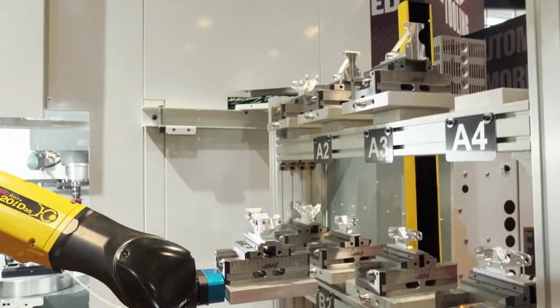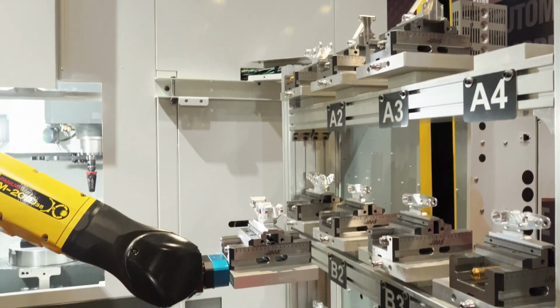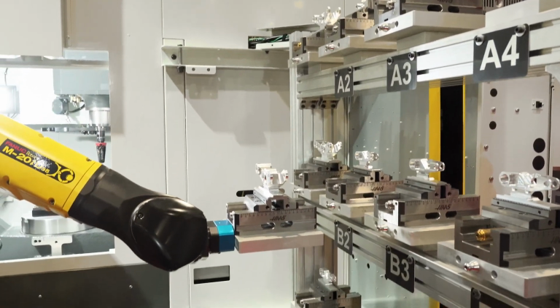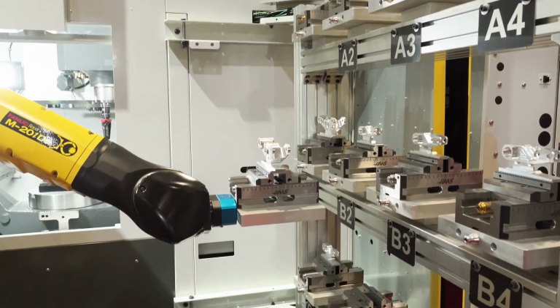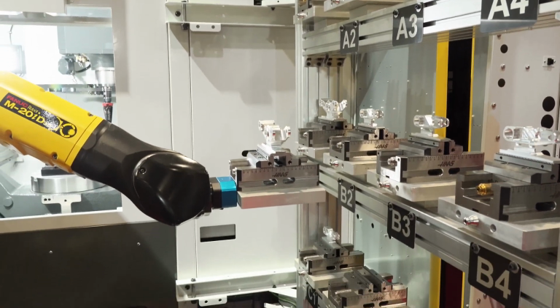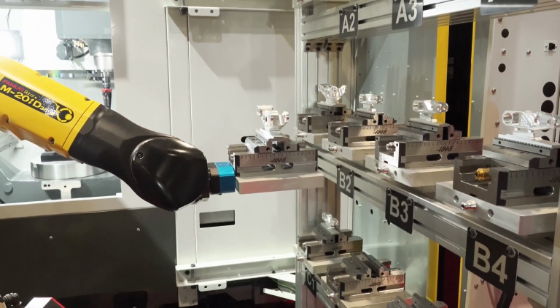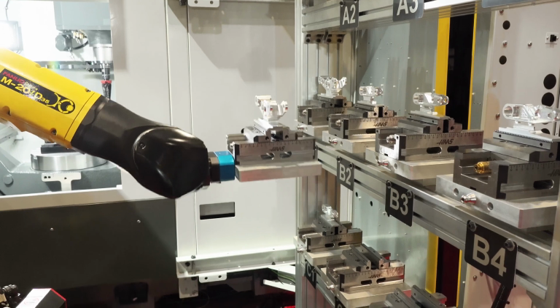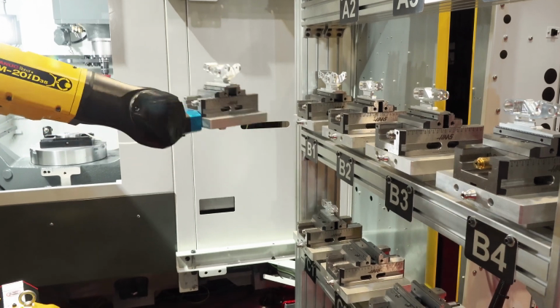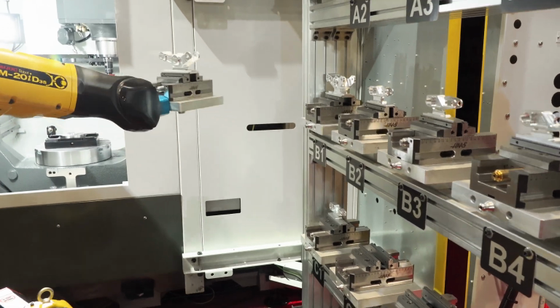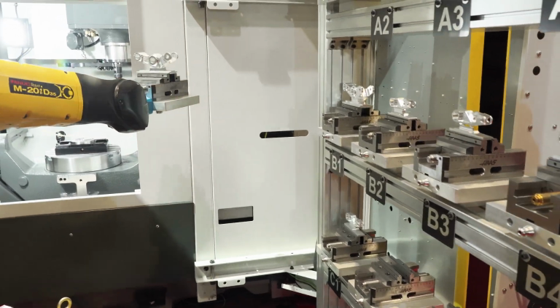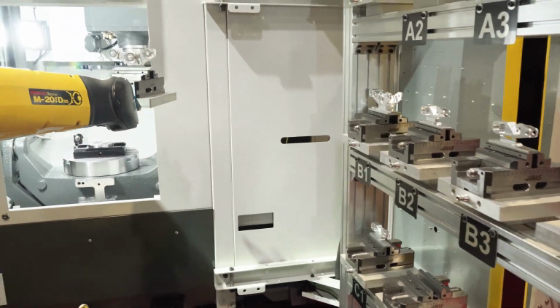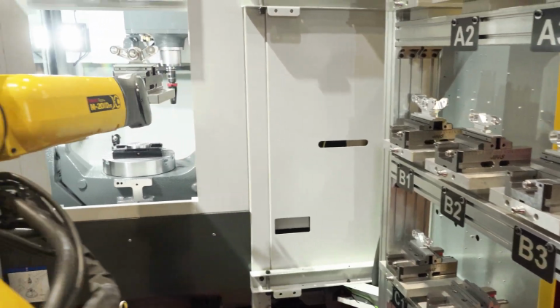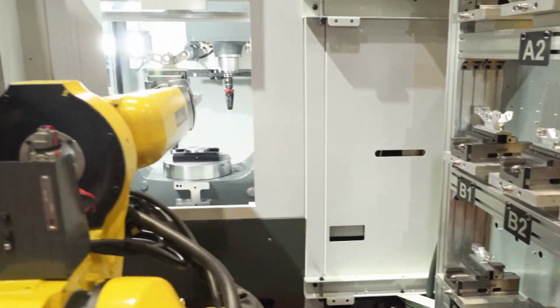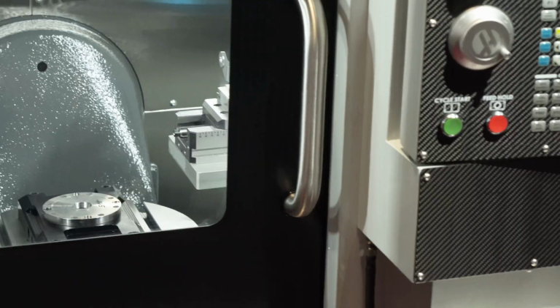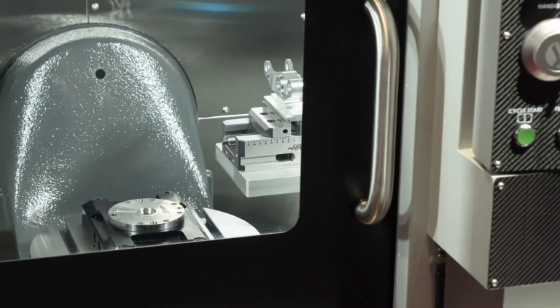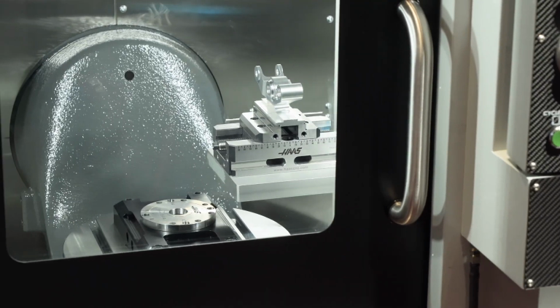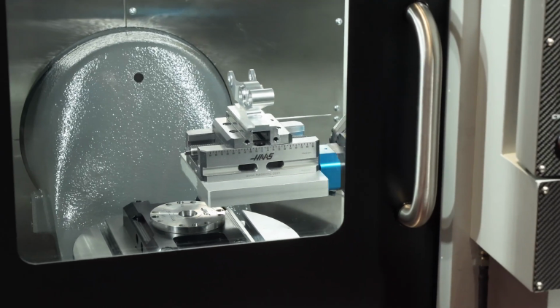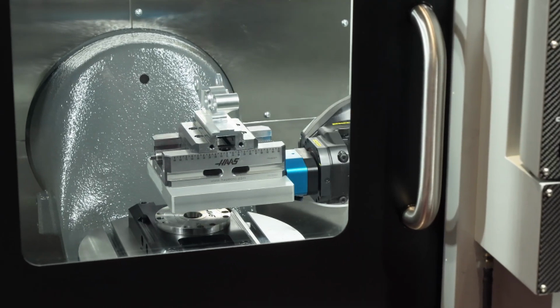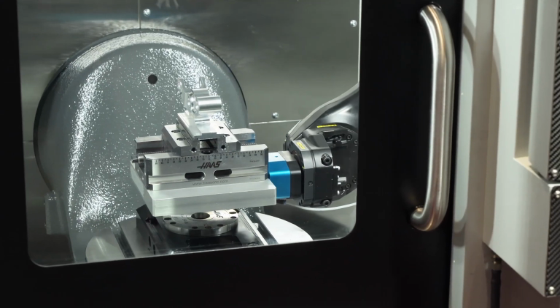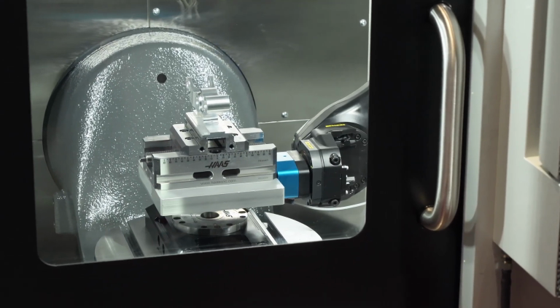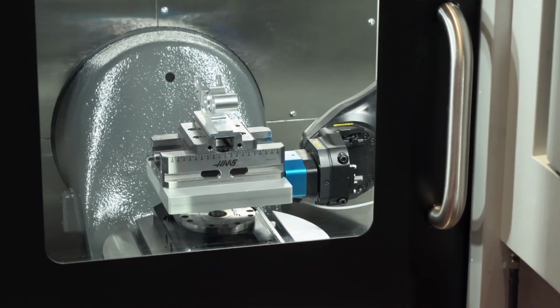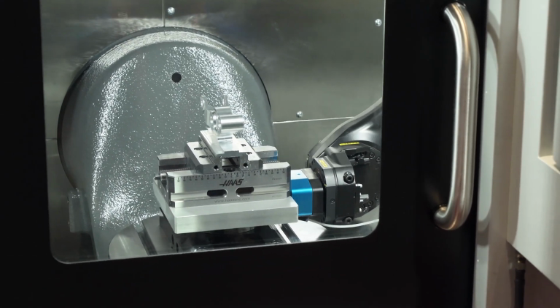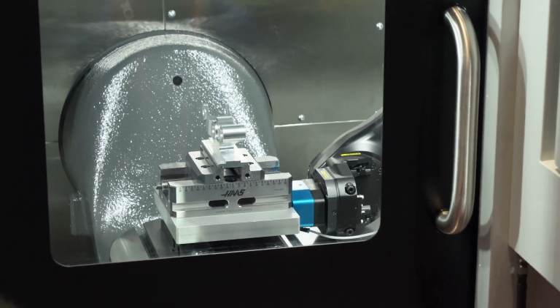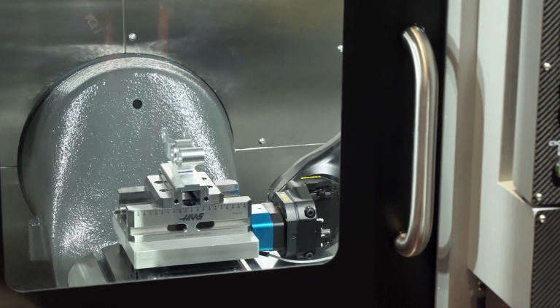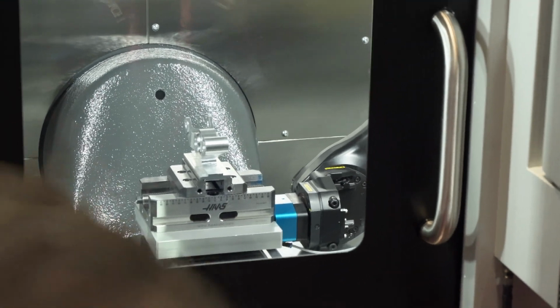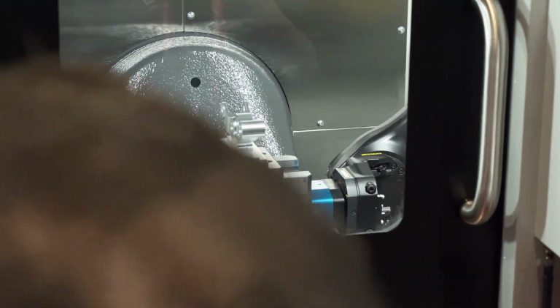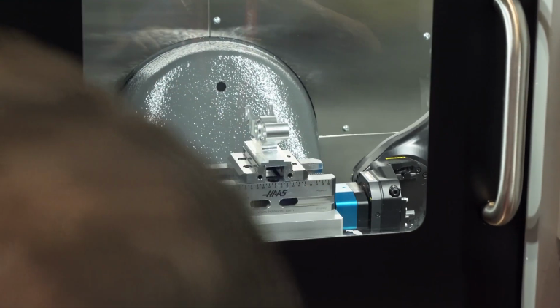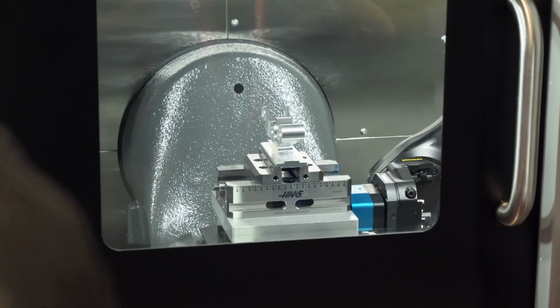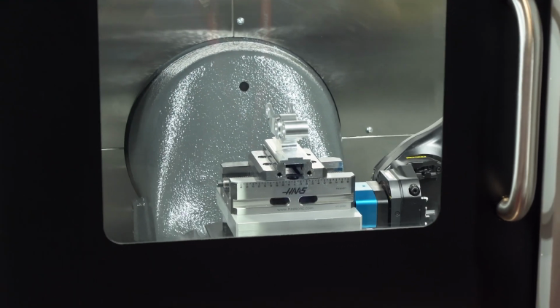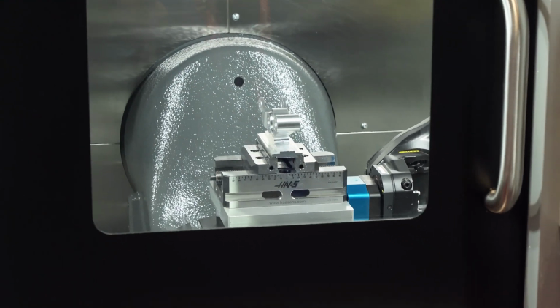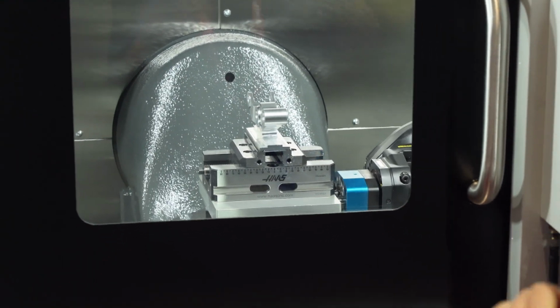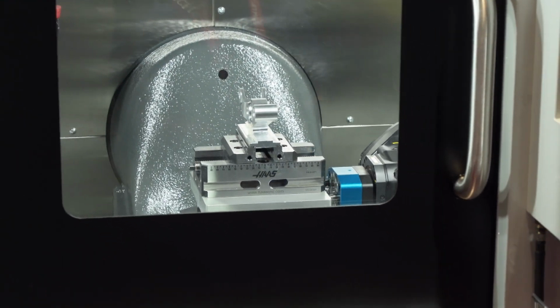What this system does is it uses our zero point clamping system, both to clamp the pallet when the robot lifts it into the machine, and then also to clamp the pallet down to the table for machining.